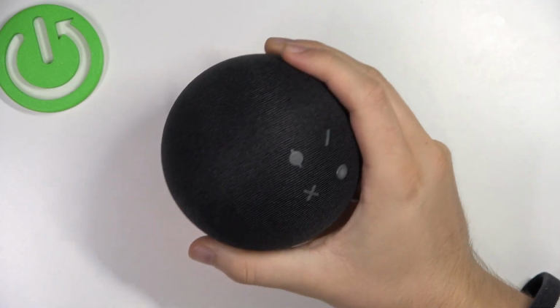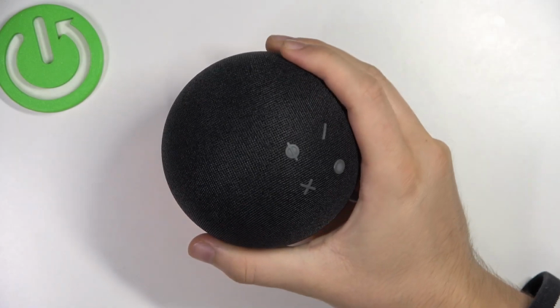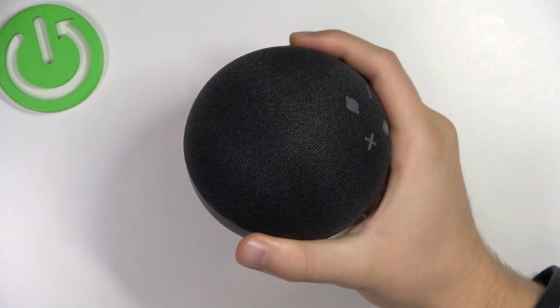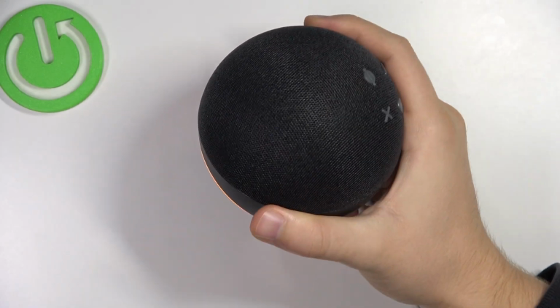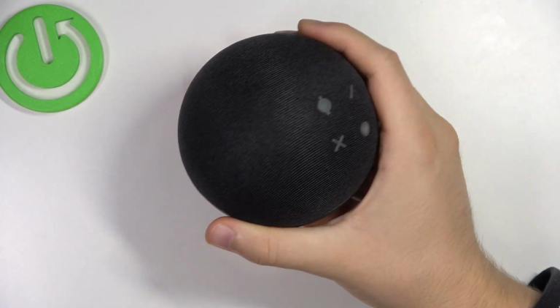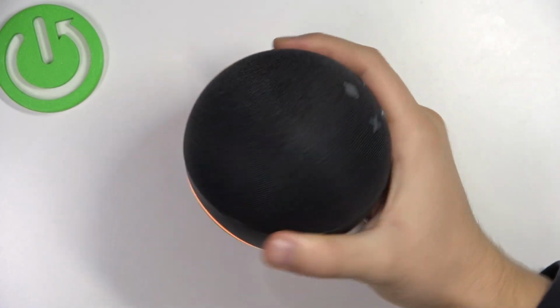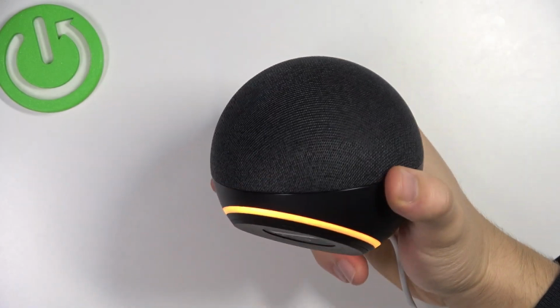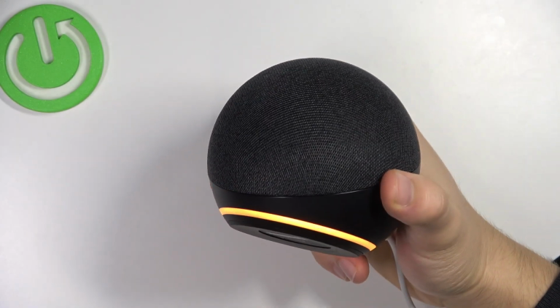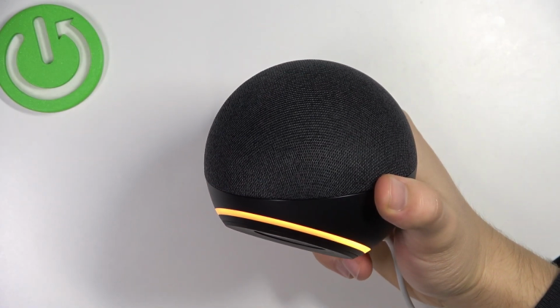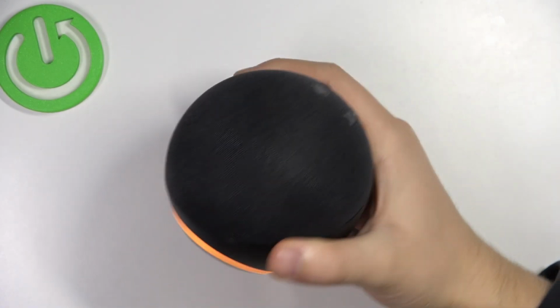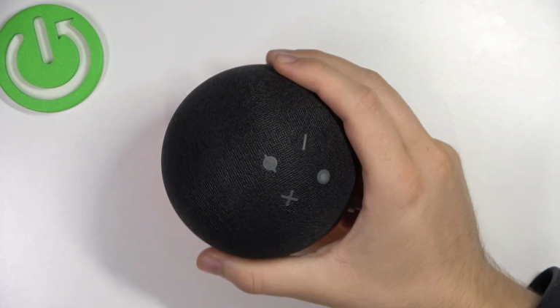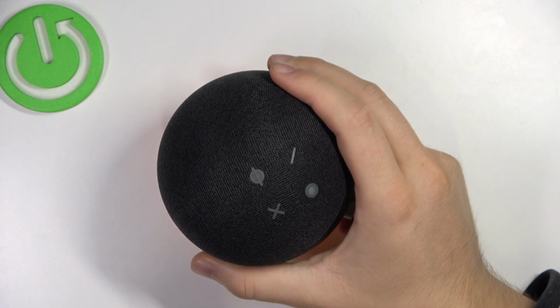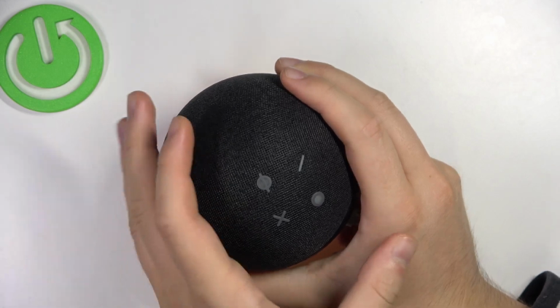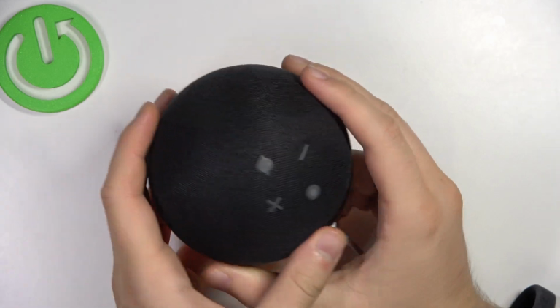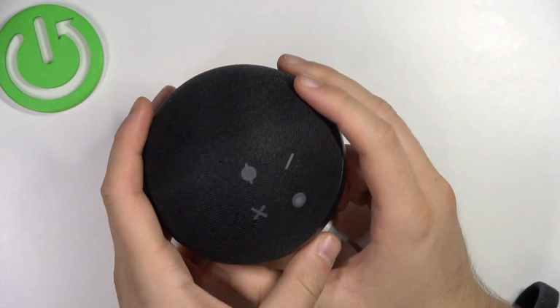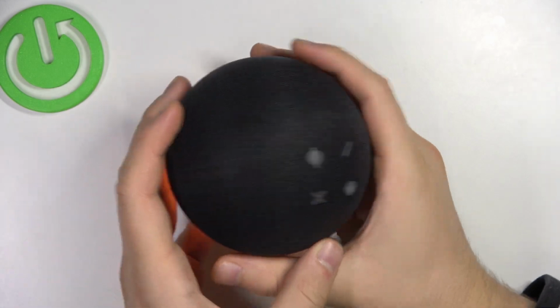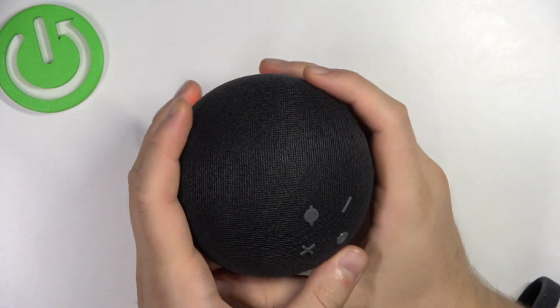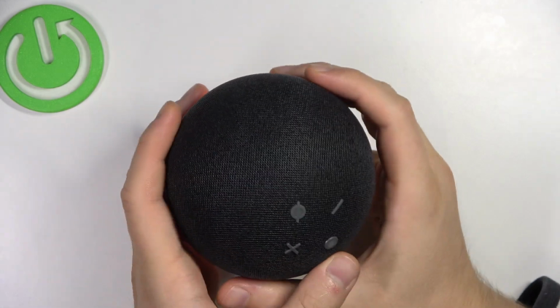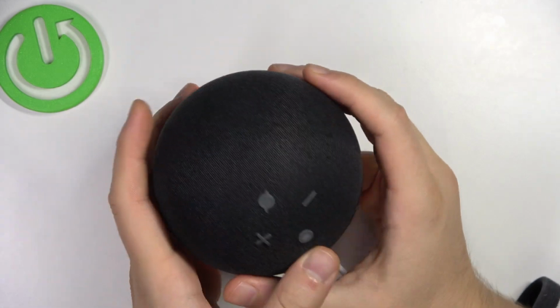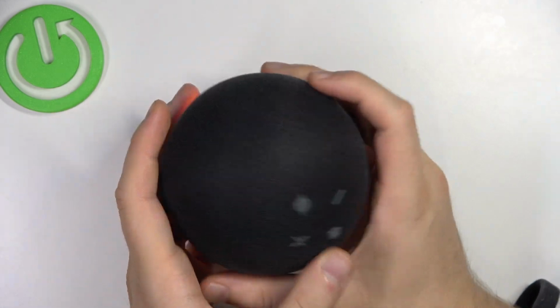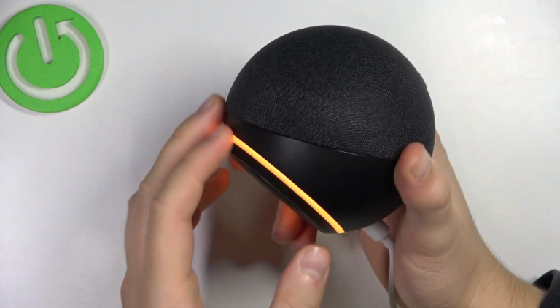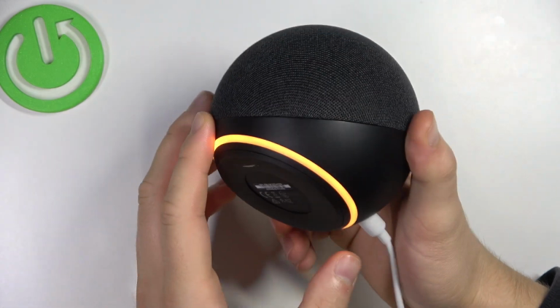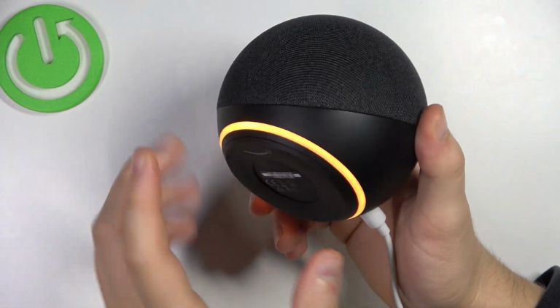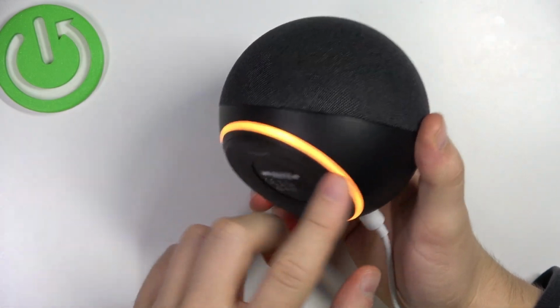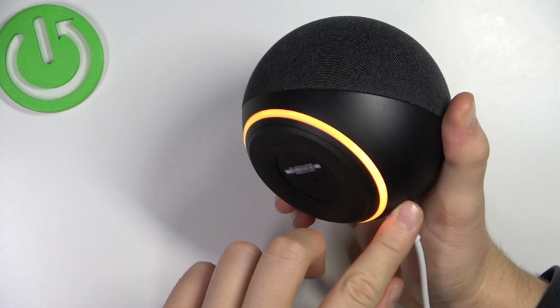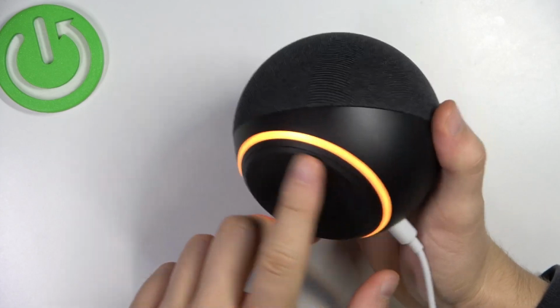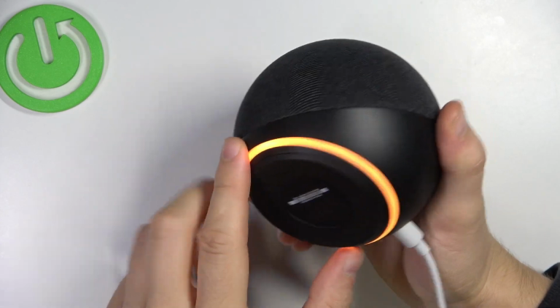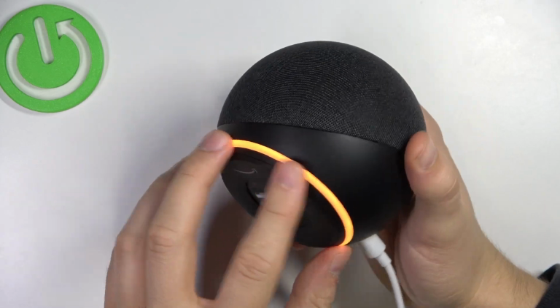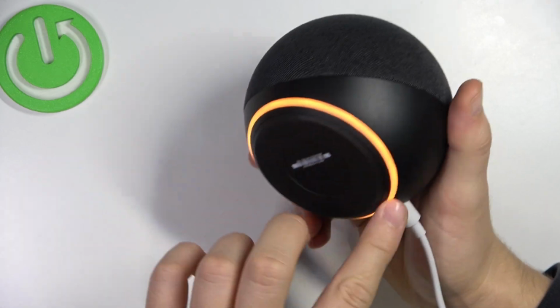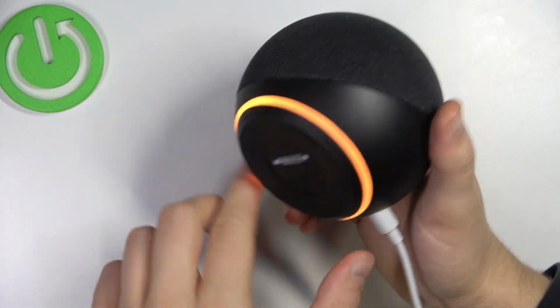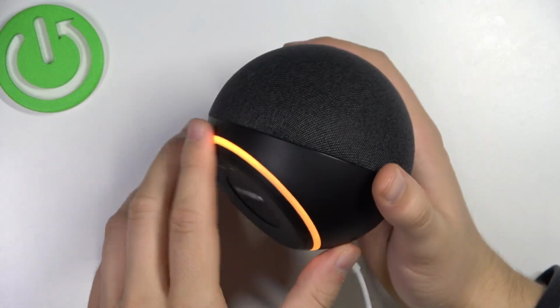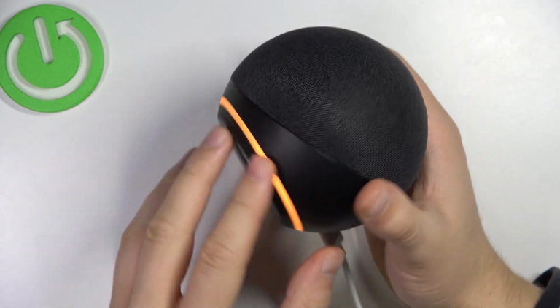First of all, you have to power on this device, and when it's turned on, there will be these orange lights.